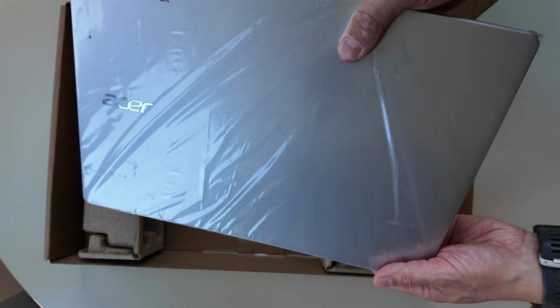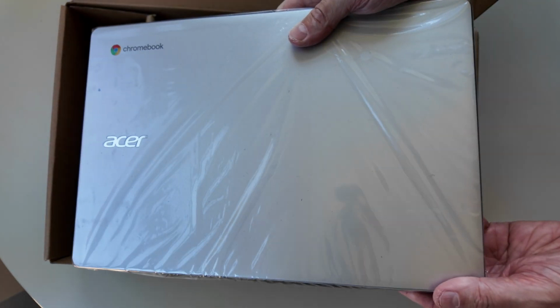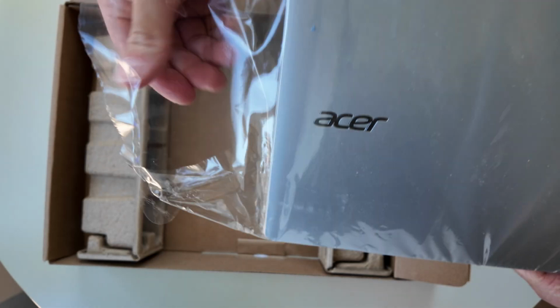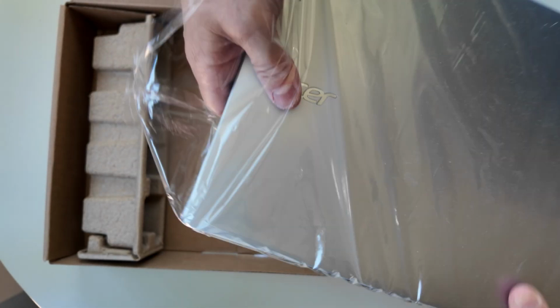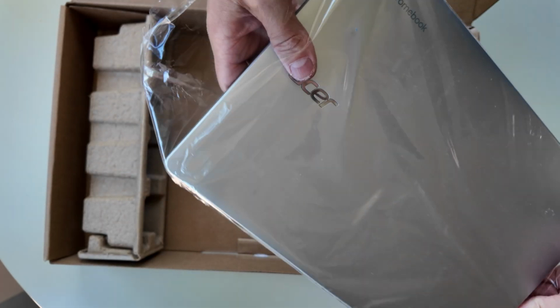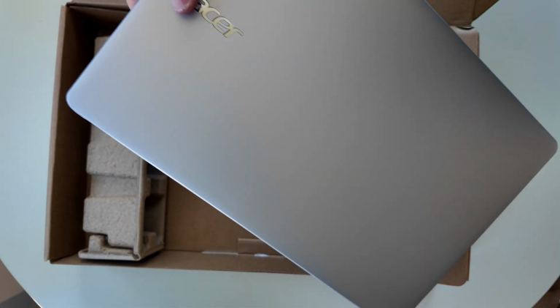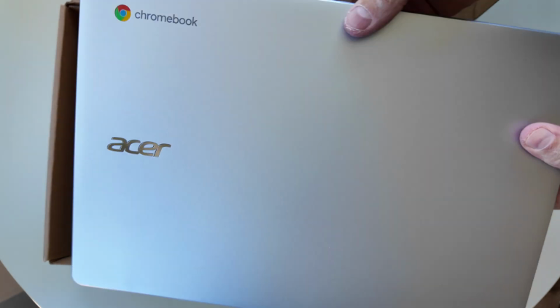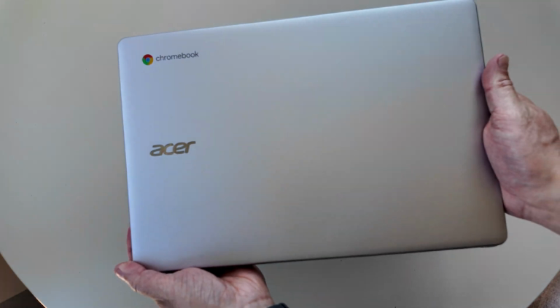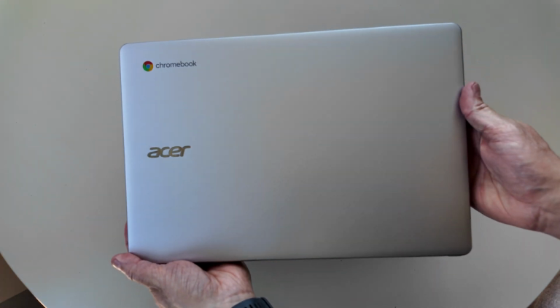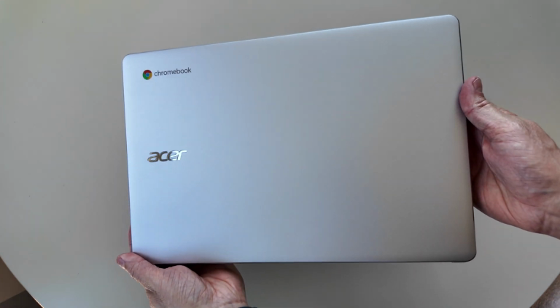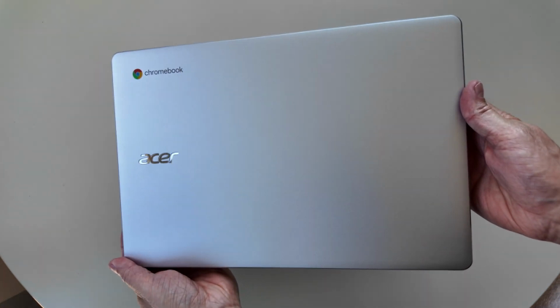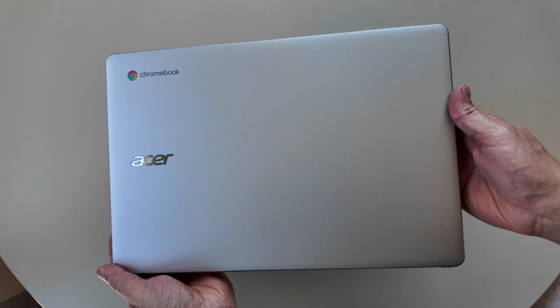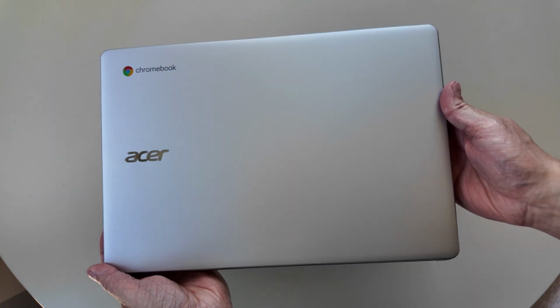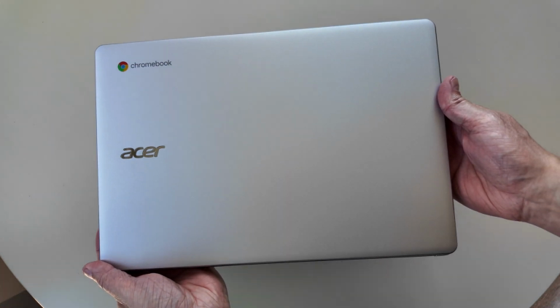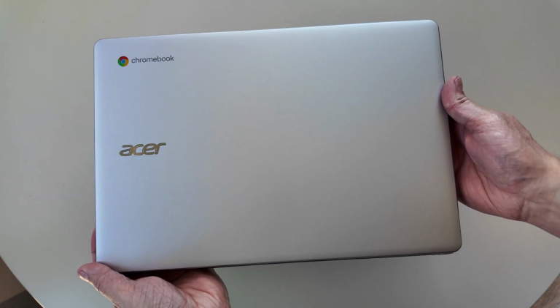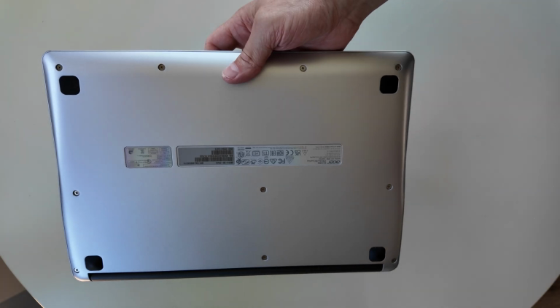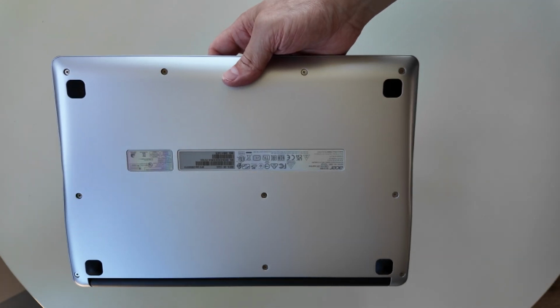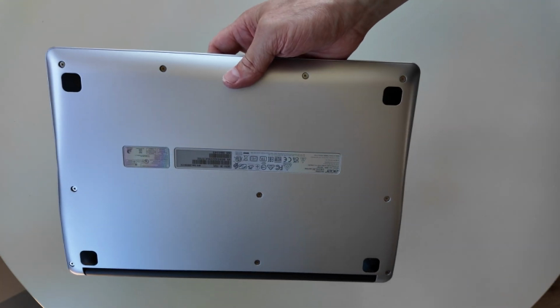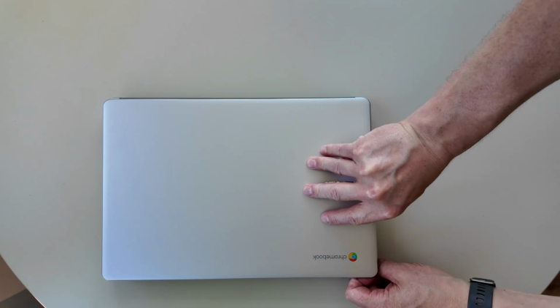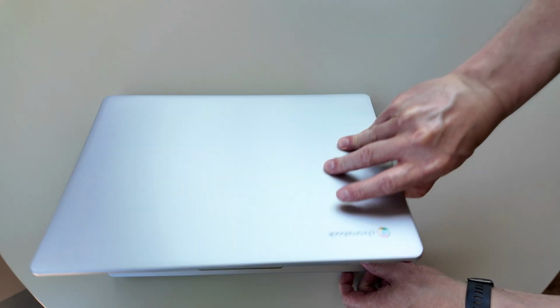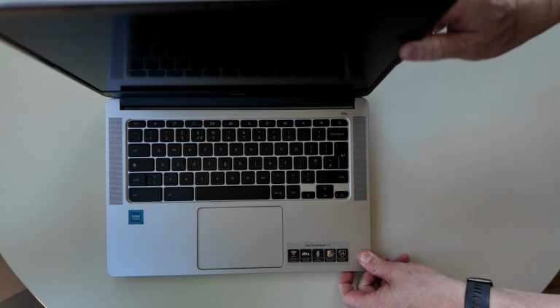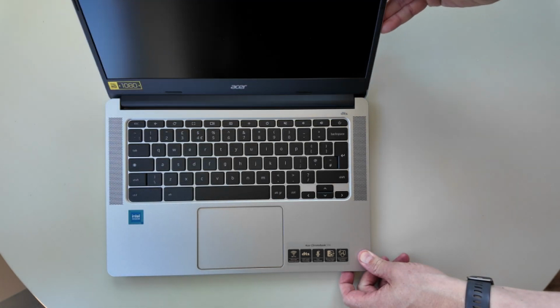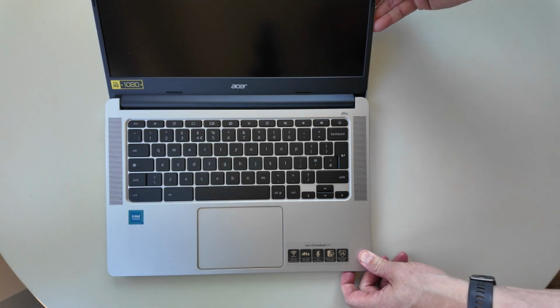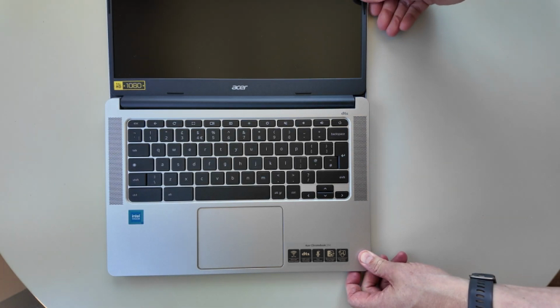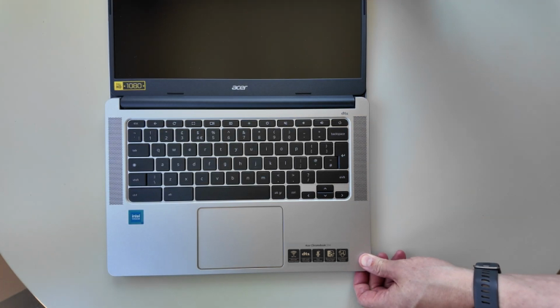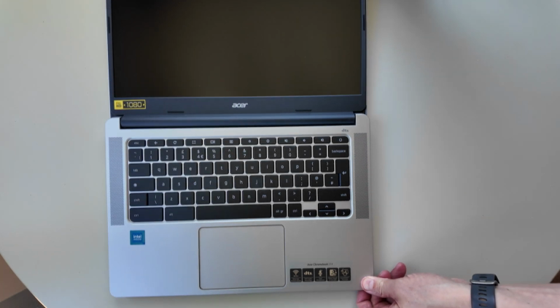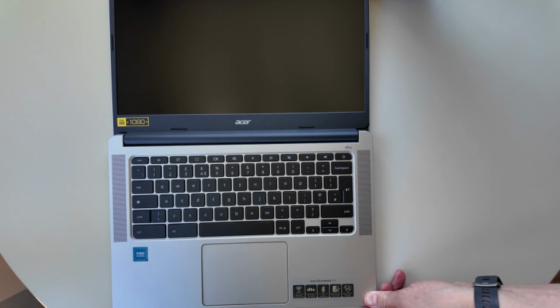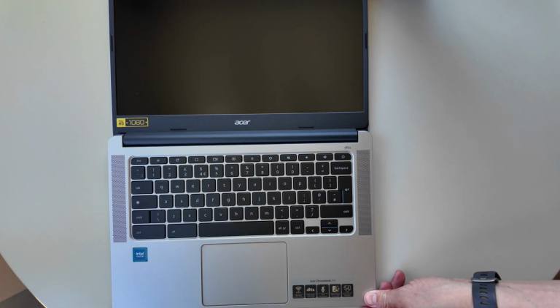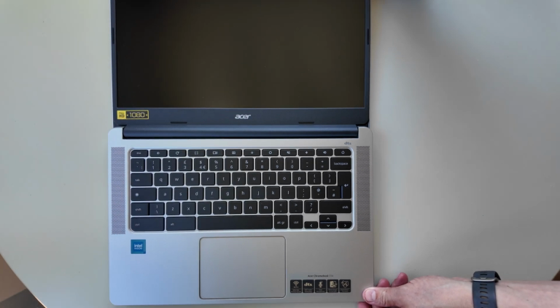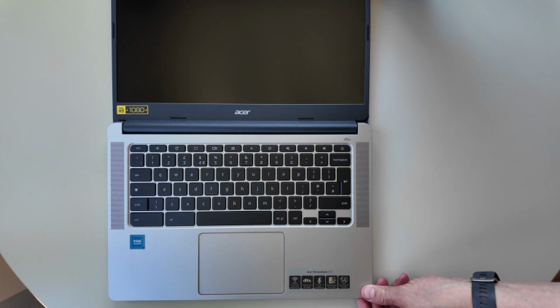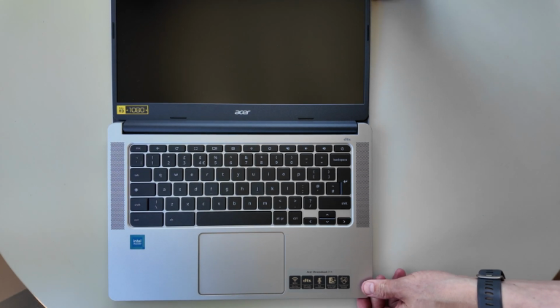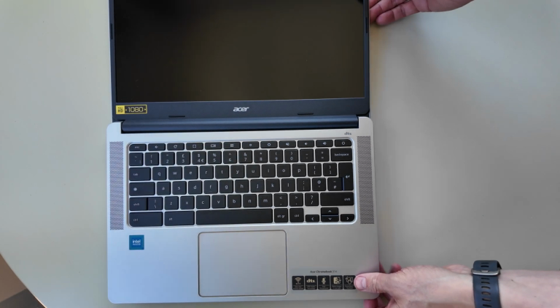Getting into the Chromebook itself, it looks to be in excellent condition — like new, as you'd expect. Being an entry-level Chromebook, it's a full plastic build. It looks really smart in this silver colour, with no marks or scratches on it either, so it does look new.